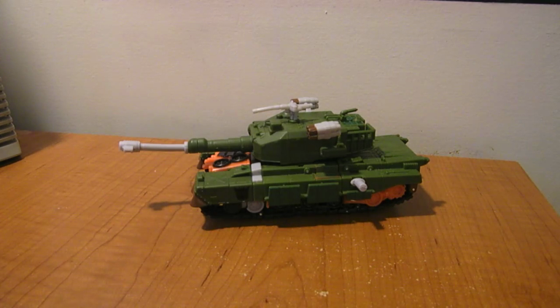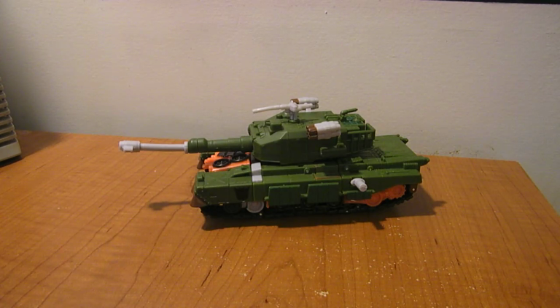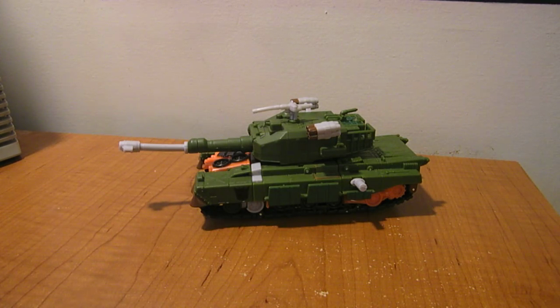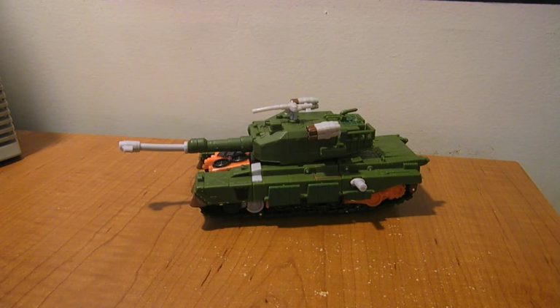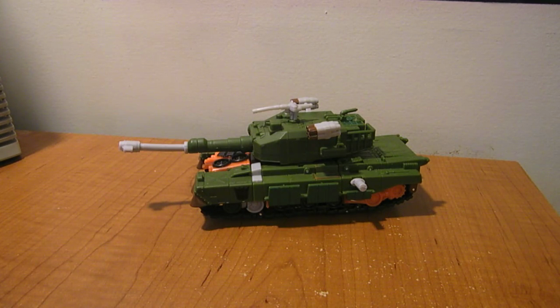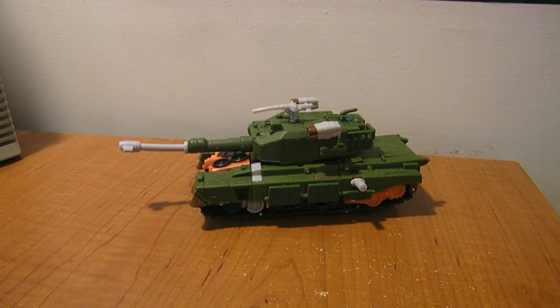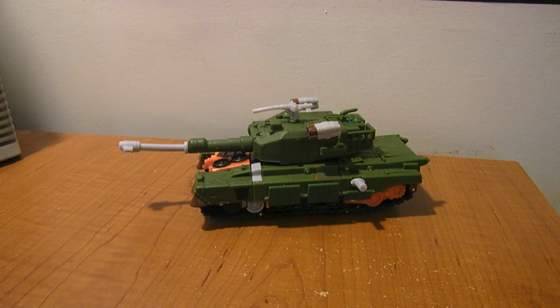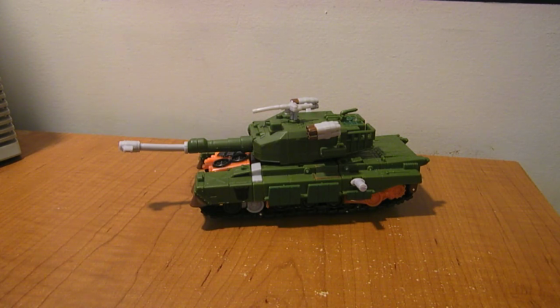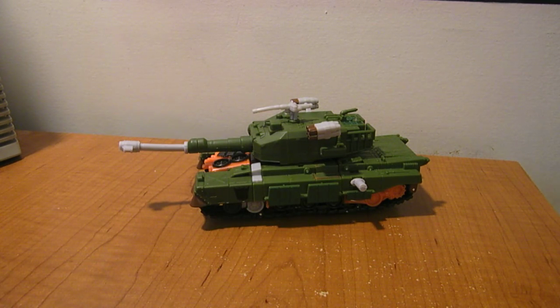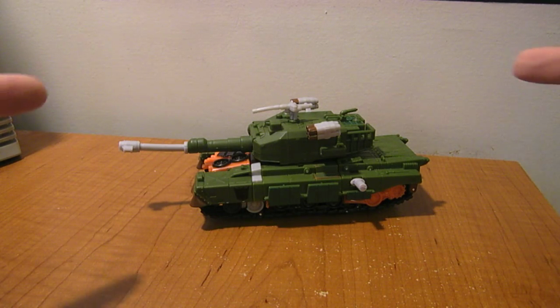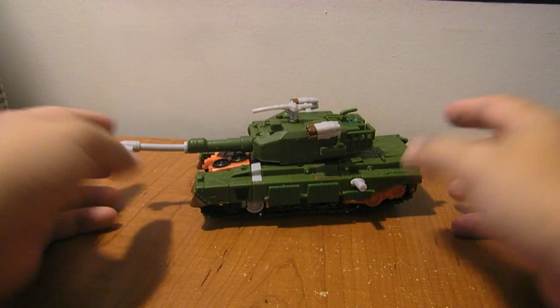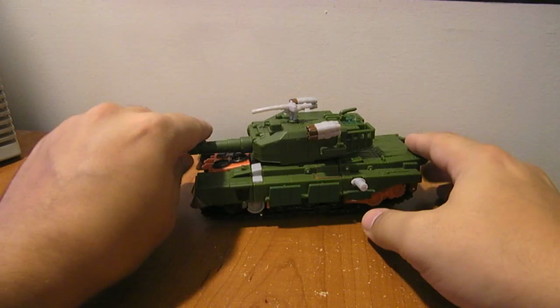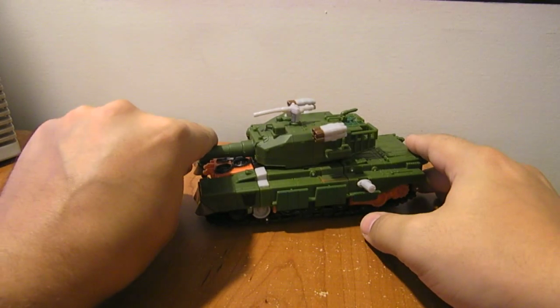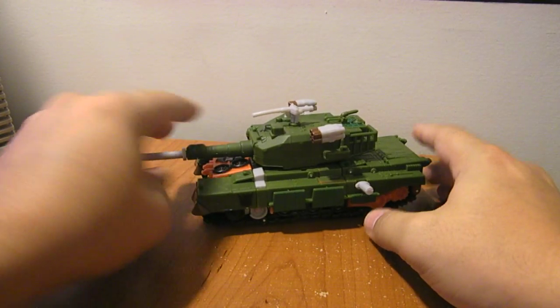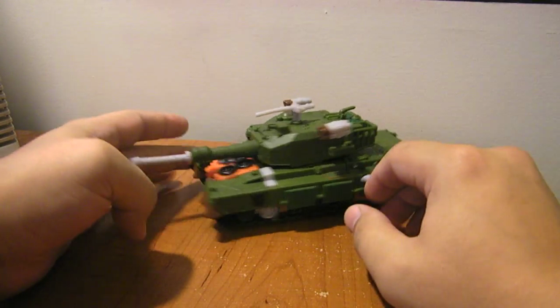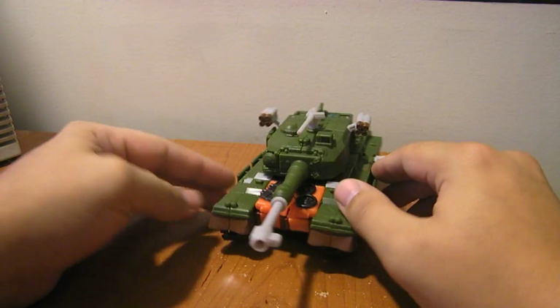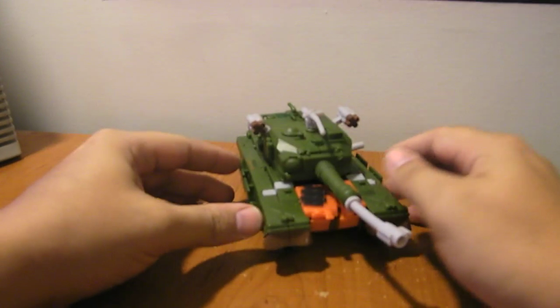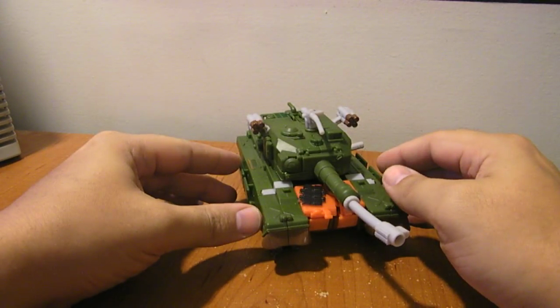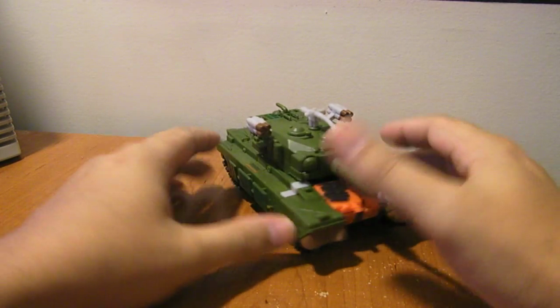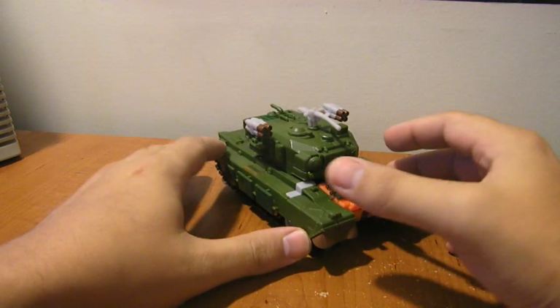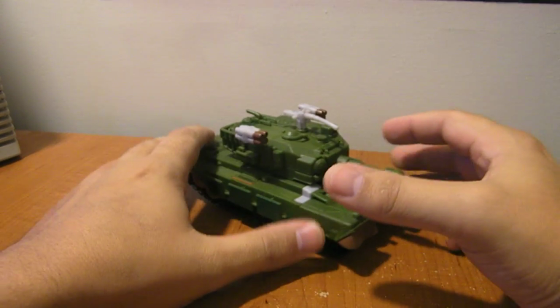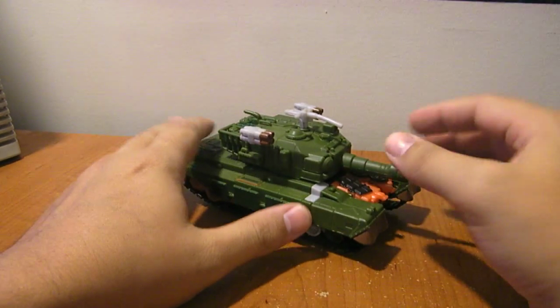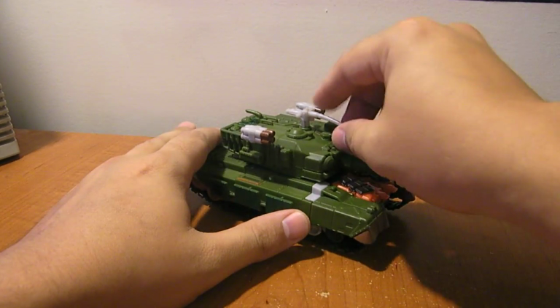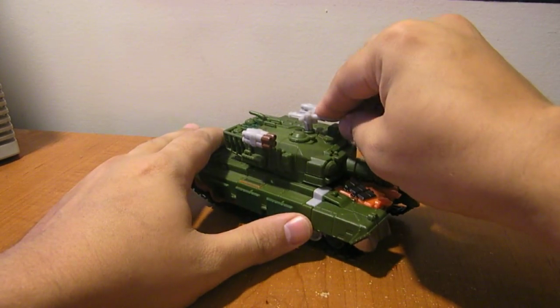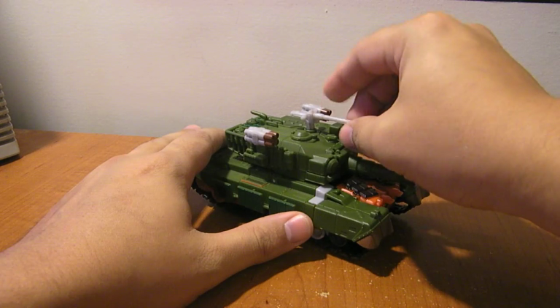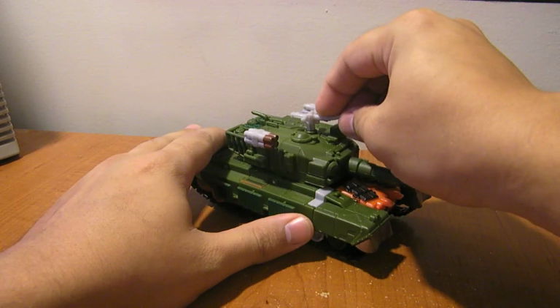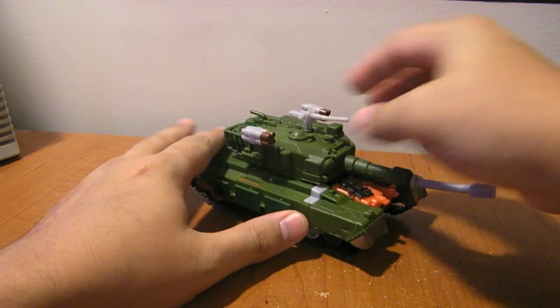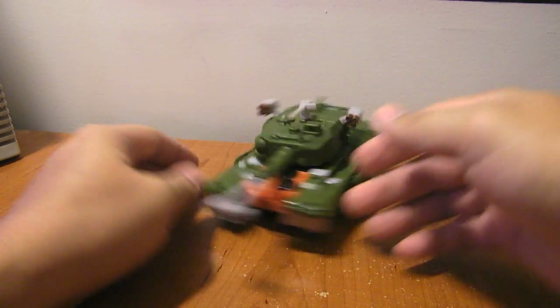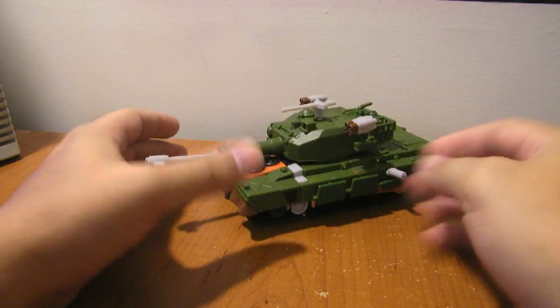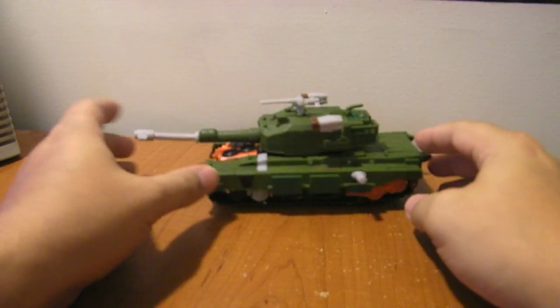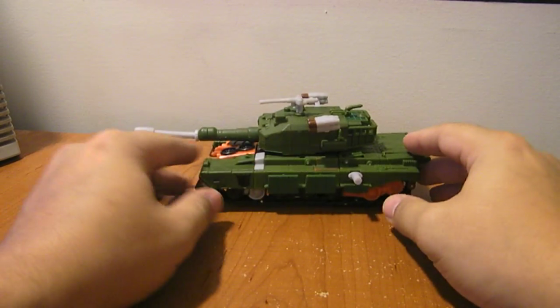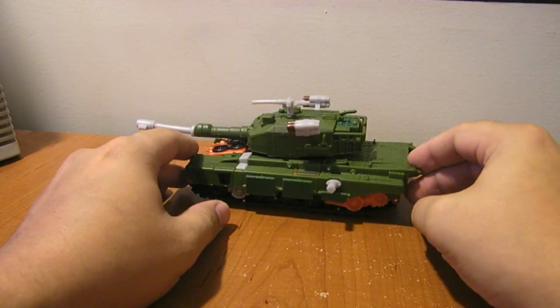This is the video review for Transformers Revenge of the Fallen Voyager Class Bludgeon. This is one that I have certainly been waiting for. I love Bludgeon. I love the character.